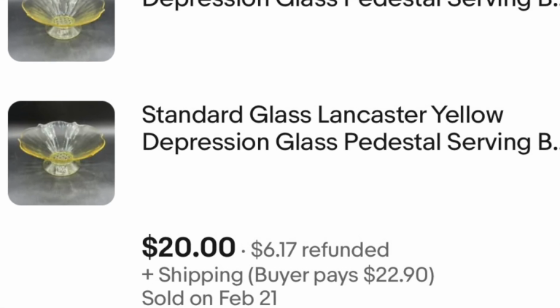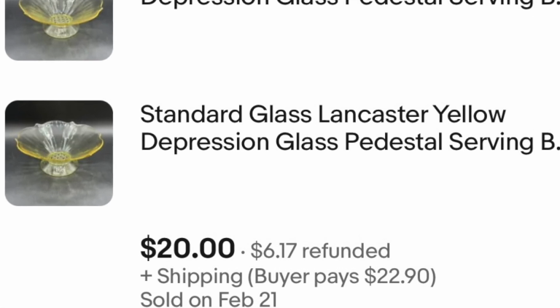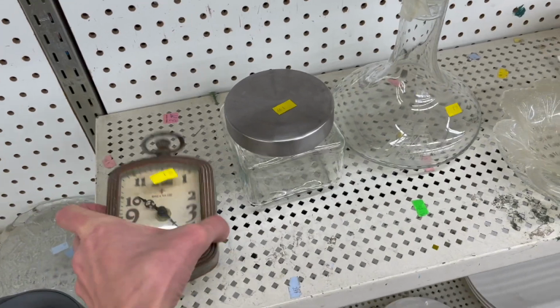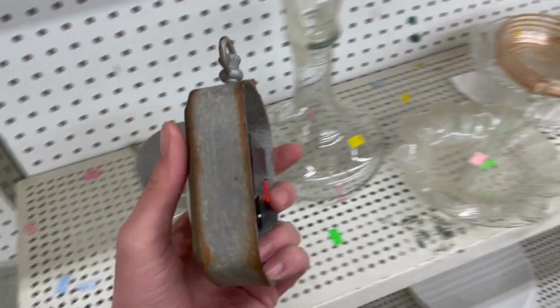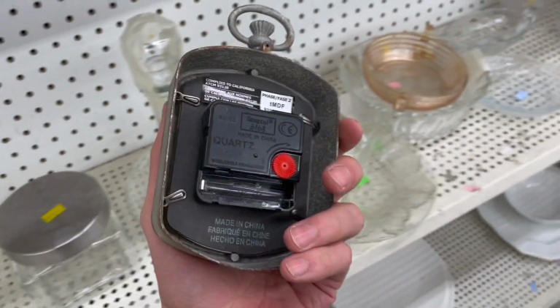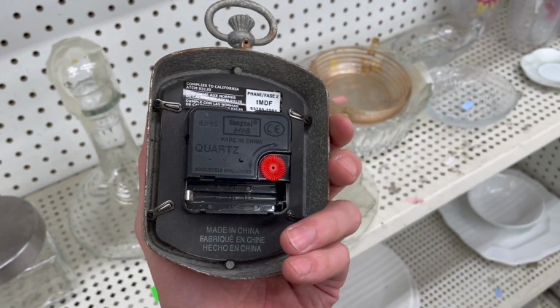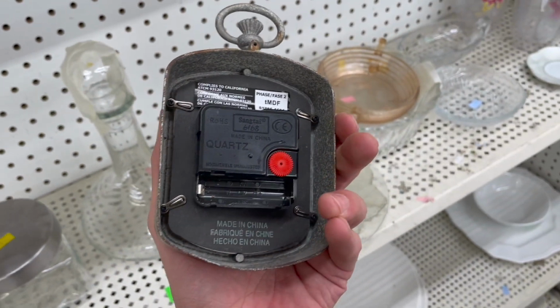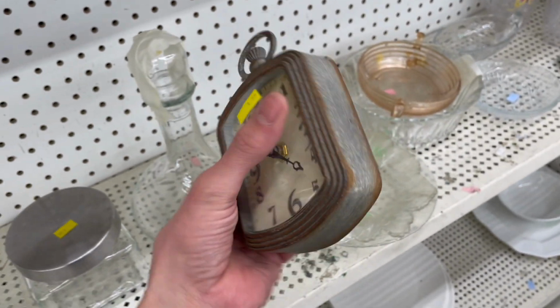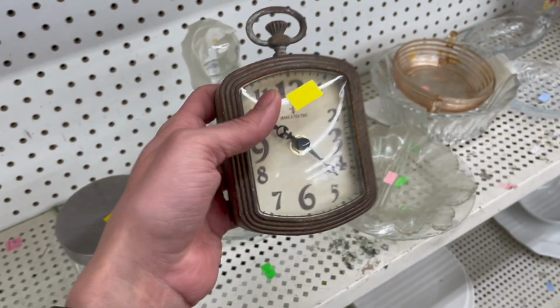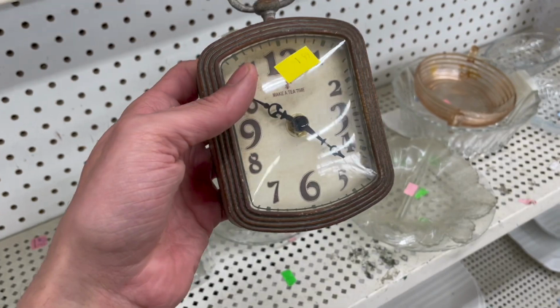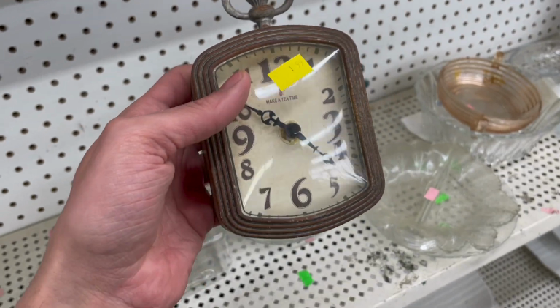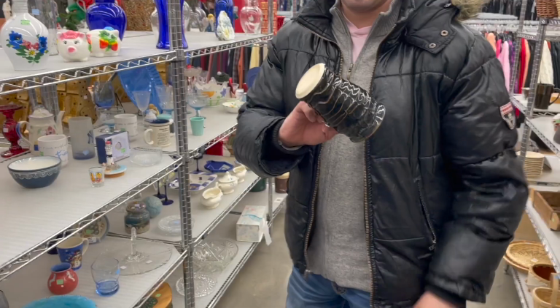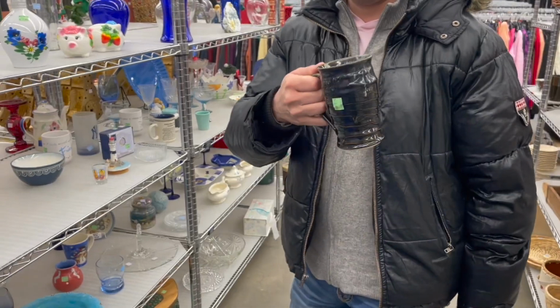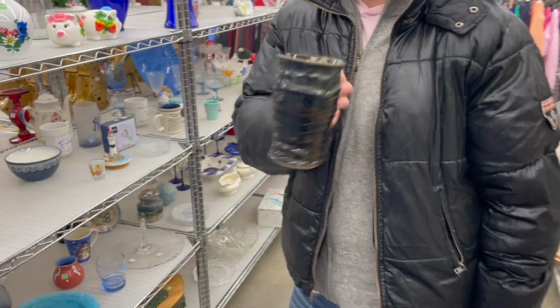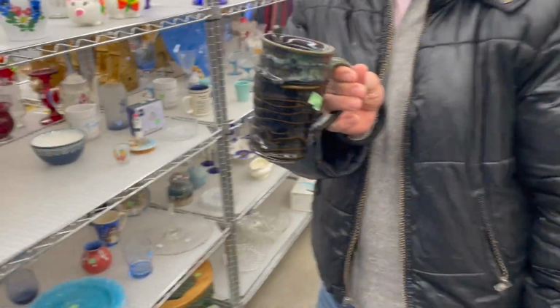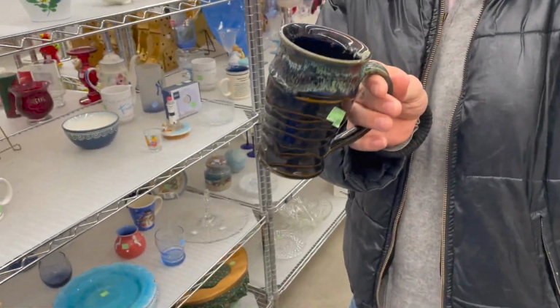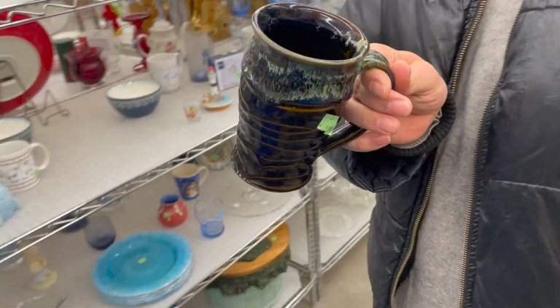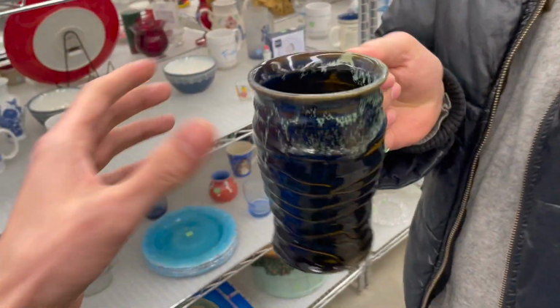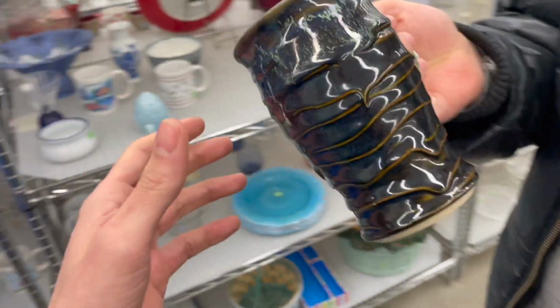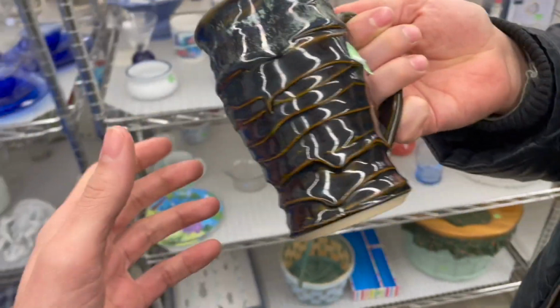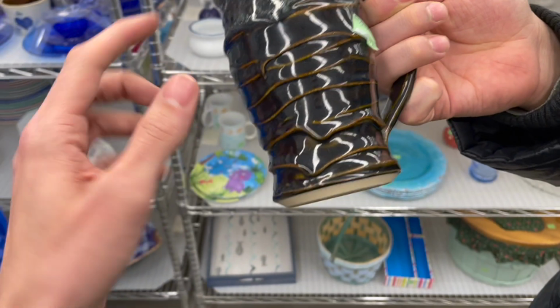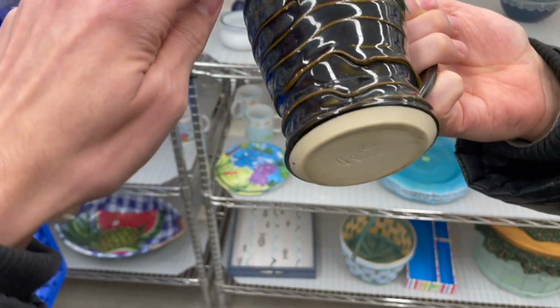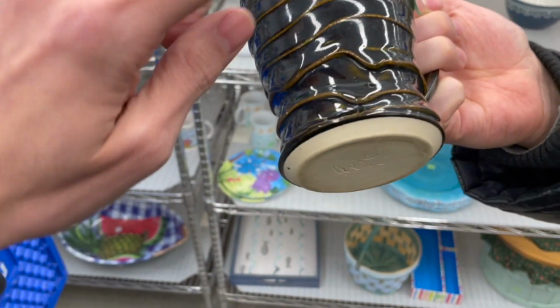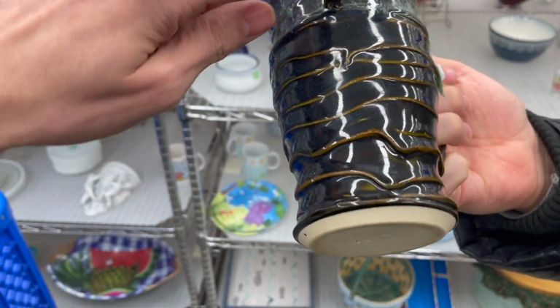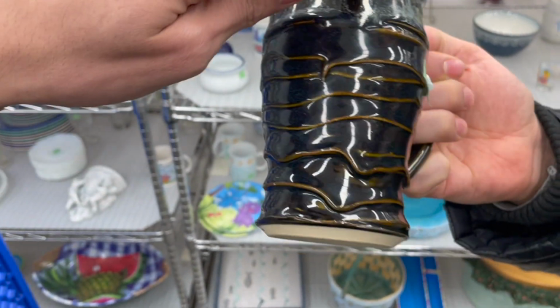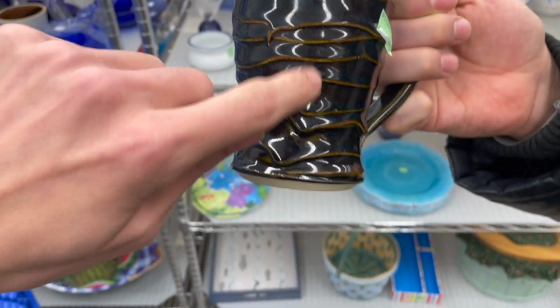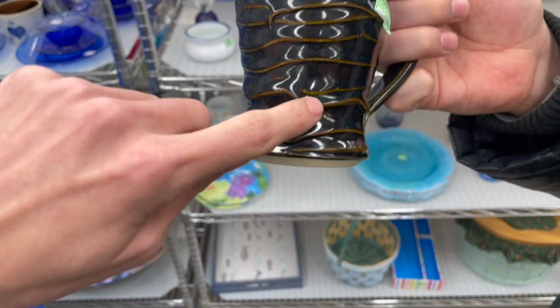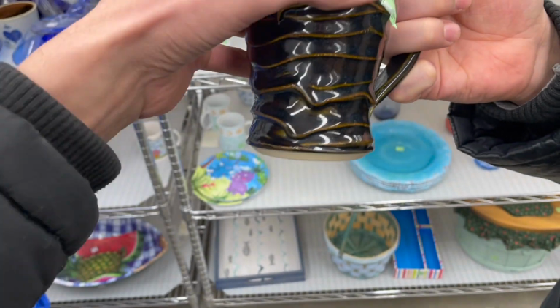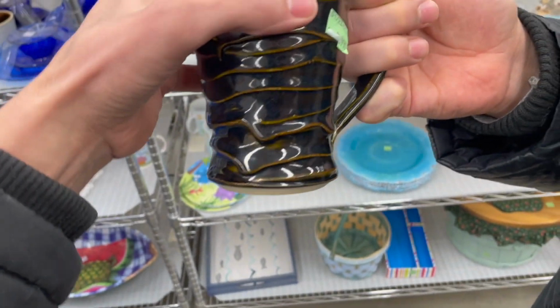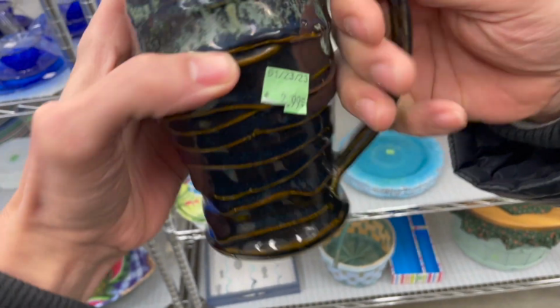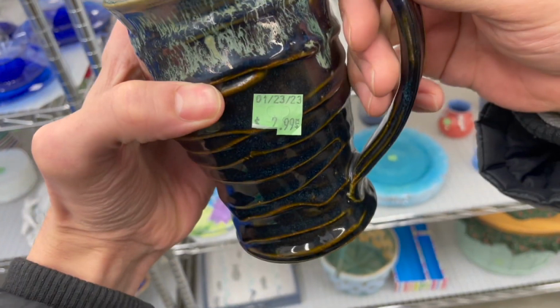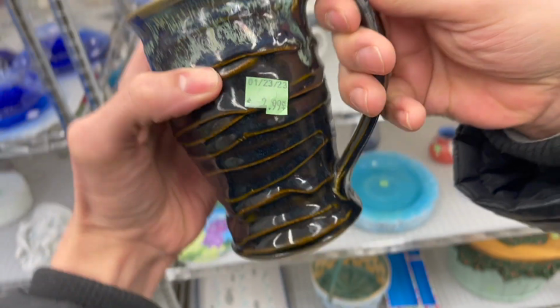This old clock — nope, not so old, it's made to look old. Found a pottery mug. It has that green glaze up here and a design. How much is it? $2.99.